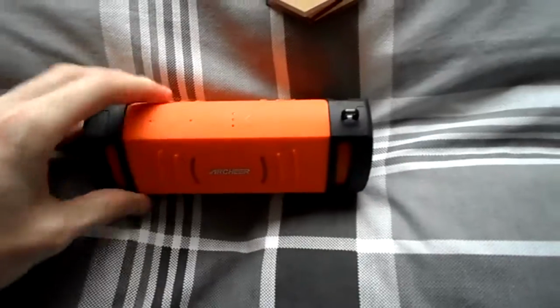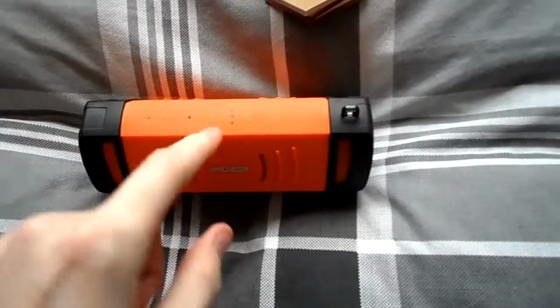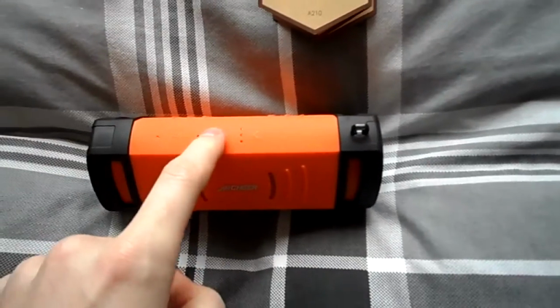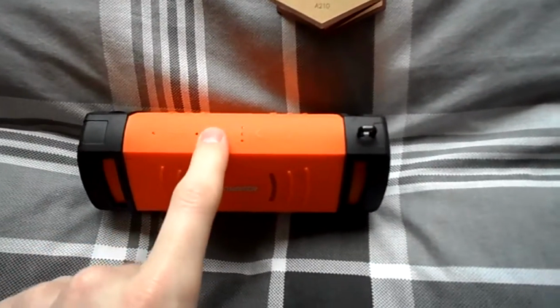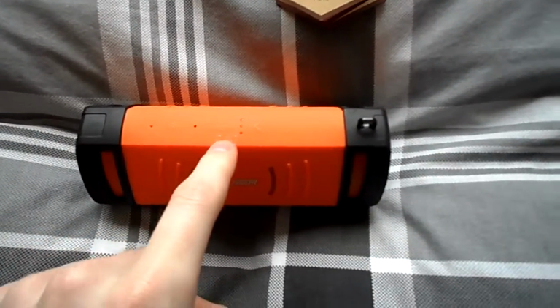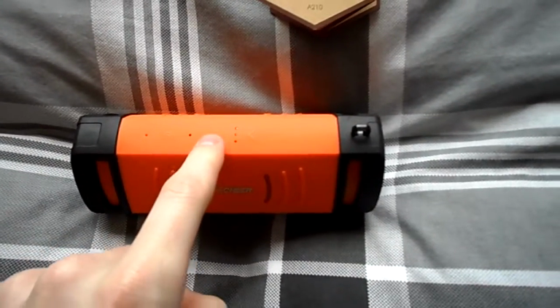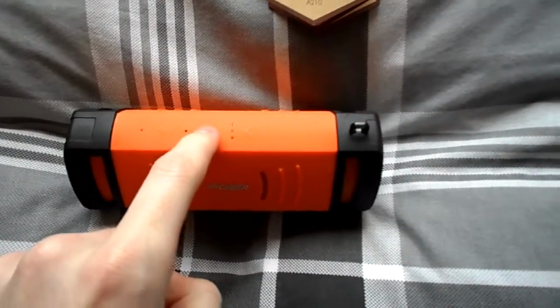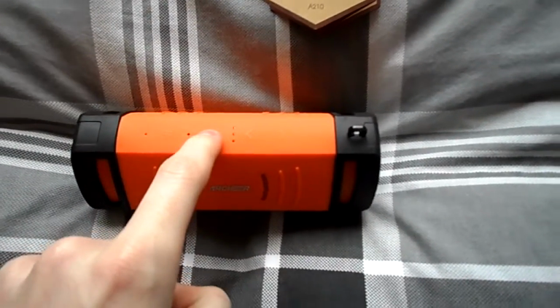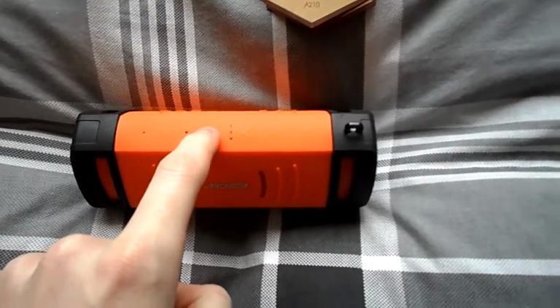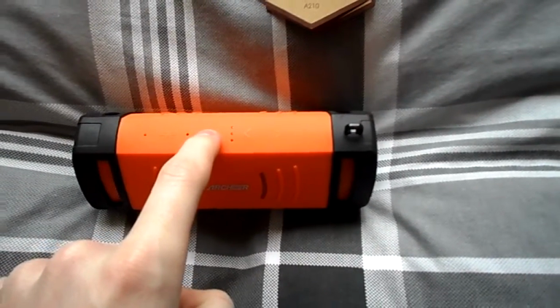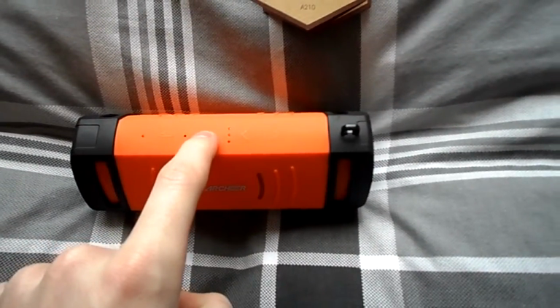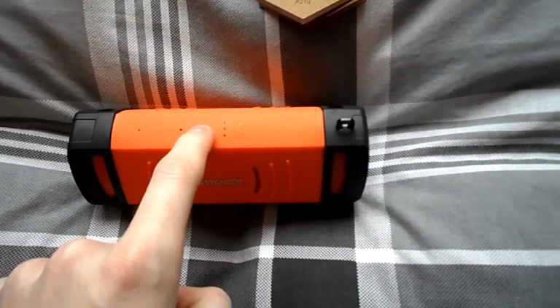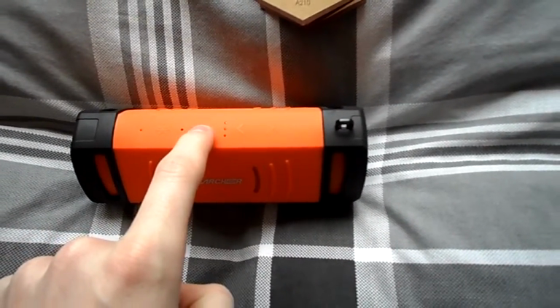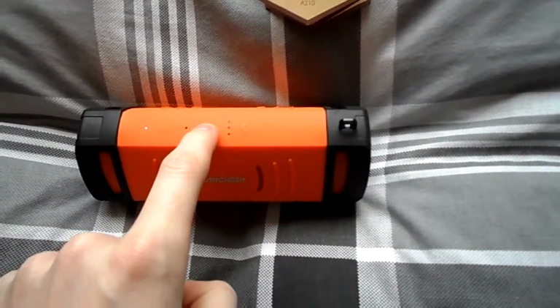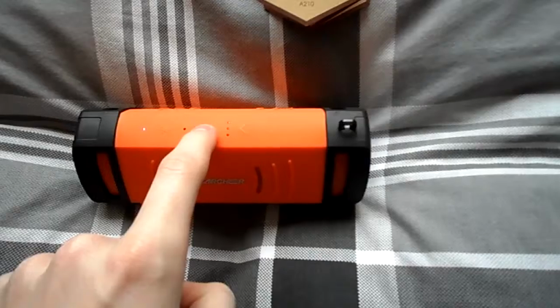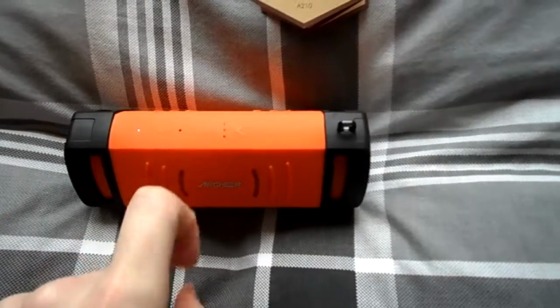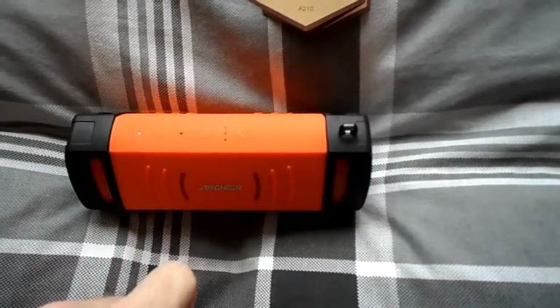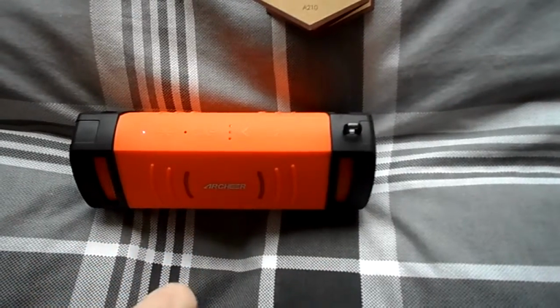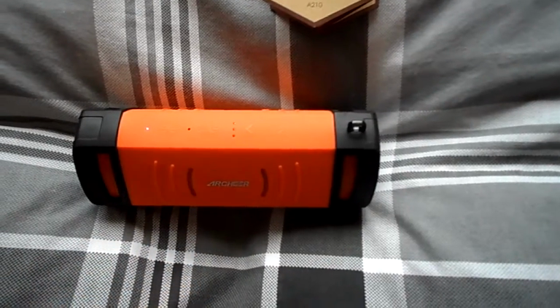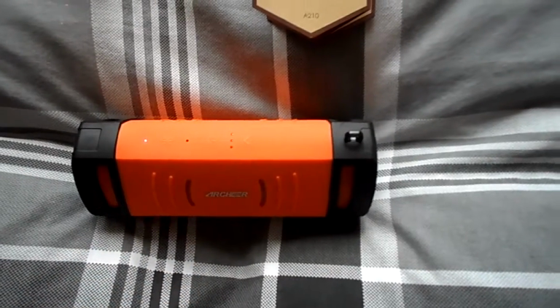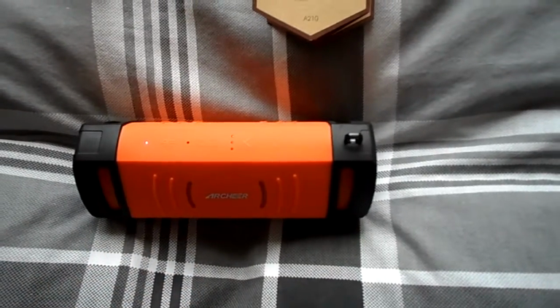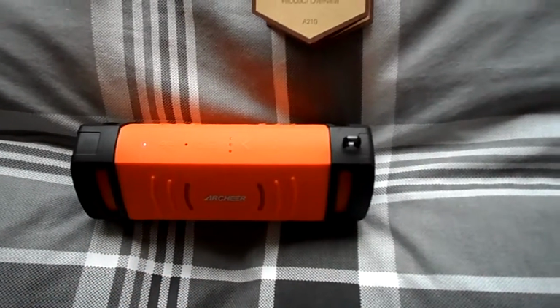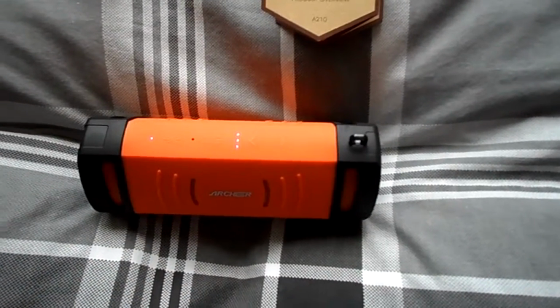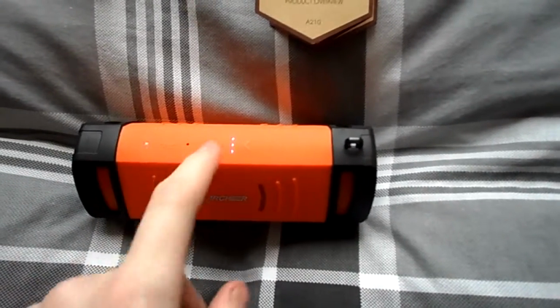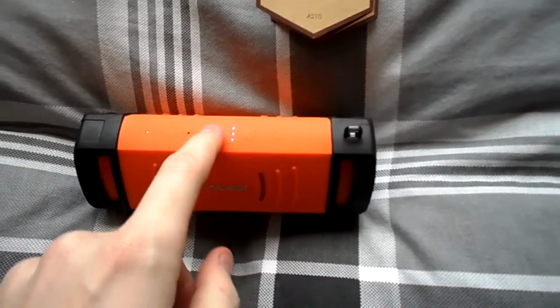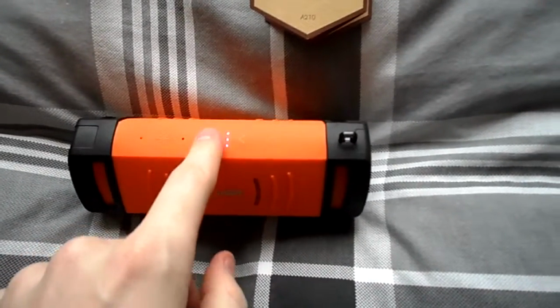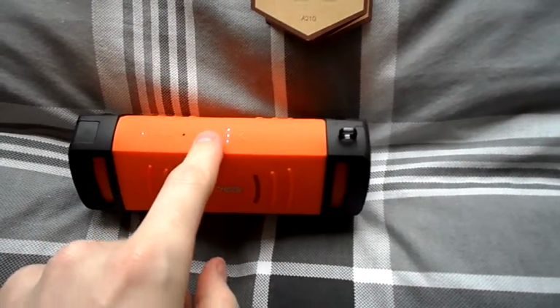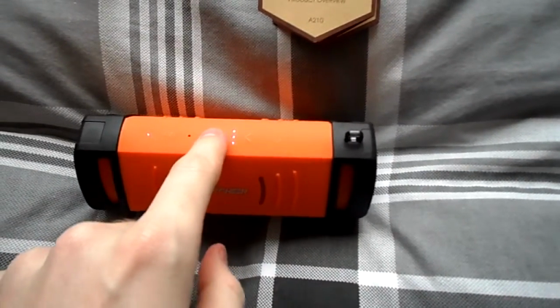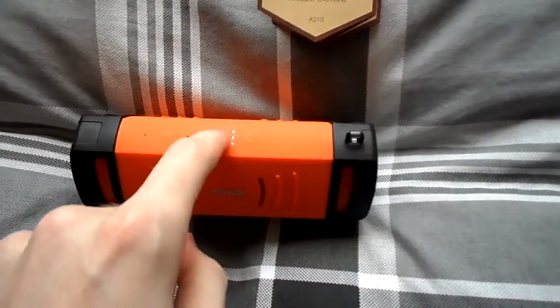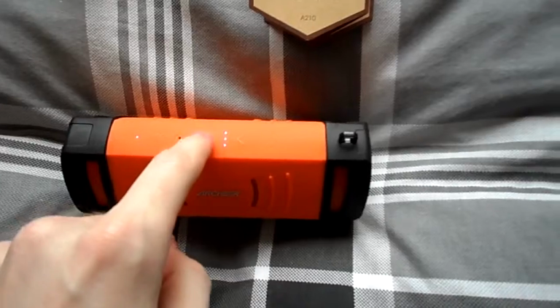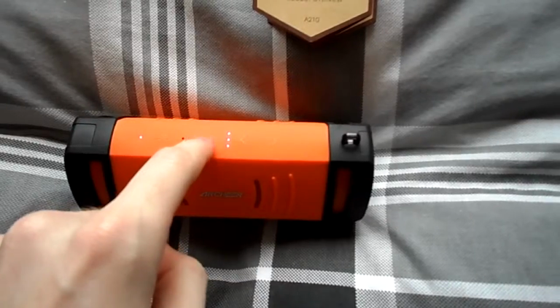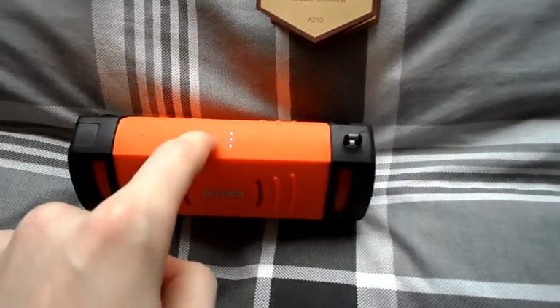The speaker is very easy to turn on — it requires you just pressing and holding the button down for a few seconds. The device's ready for connecting, and now we're ready to connect to your phone, which you can just use the phone's settings to do.